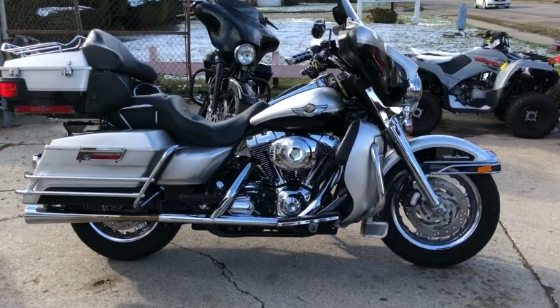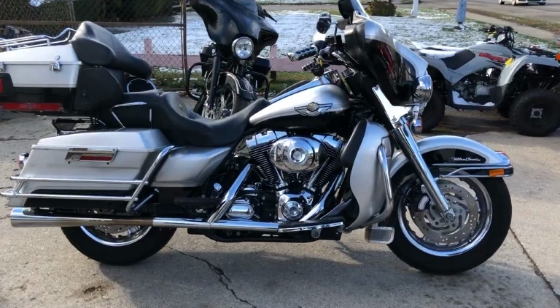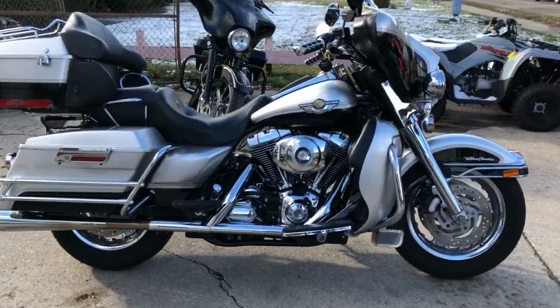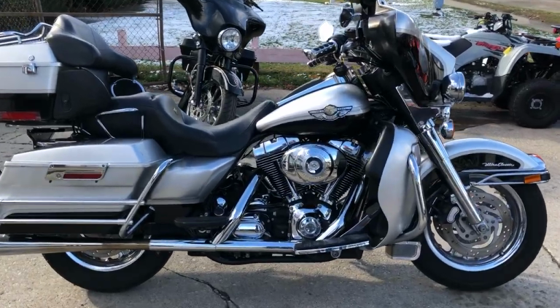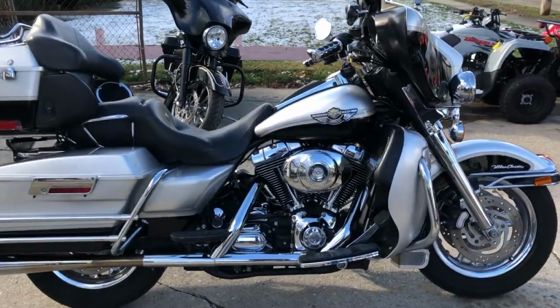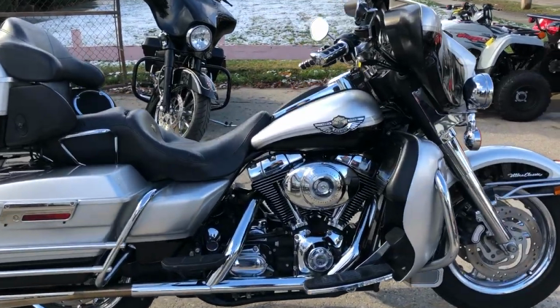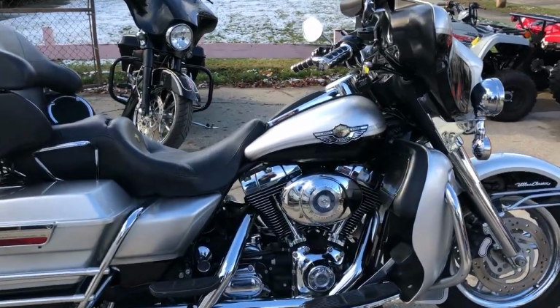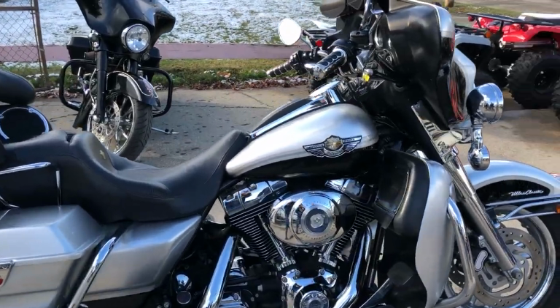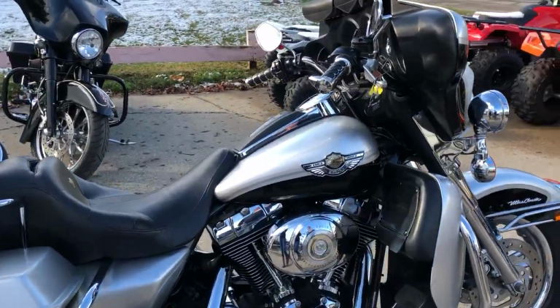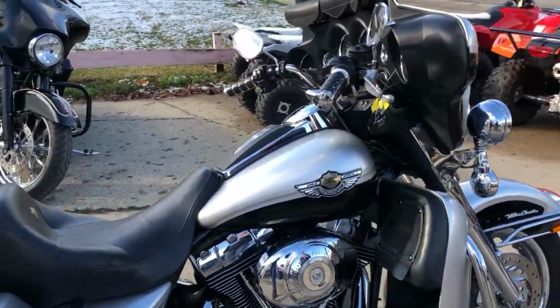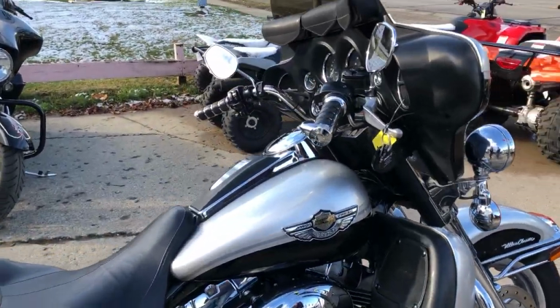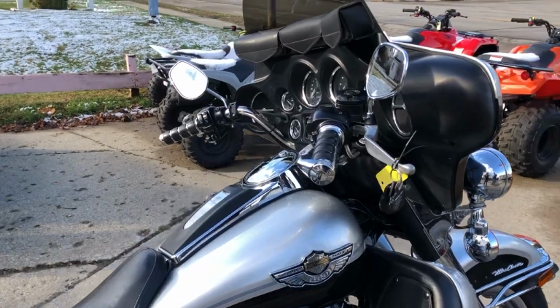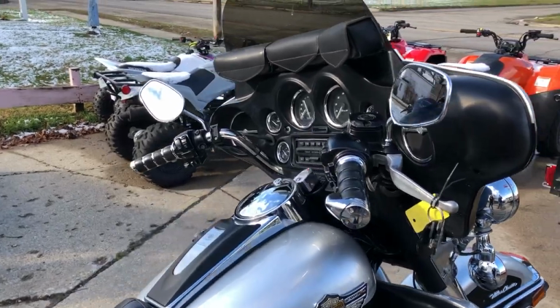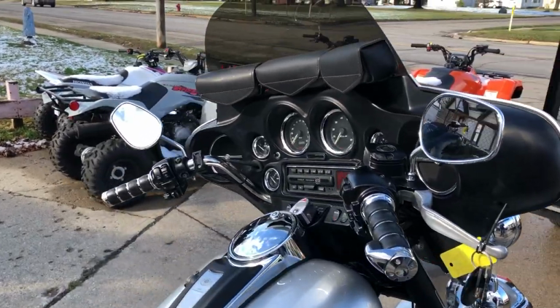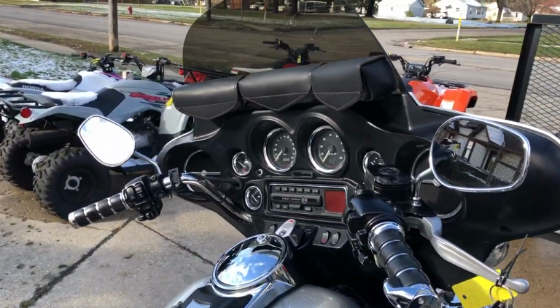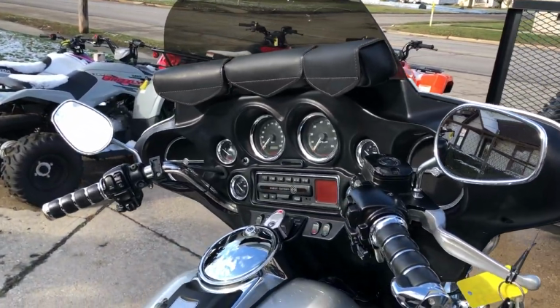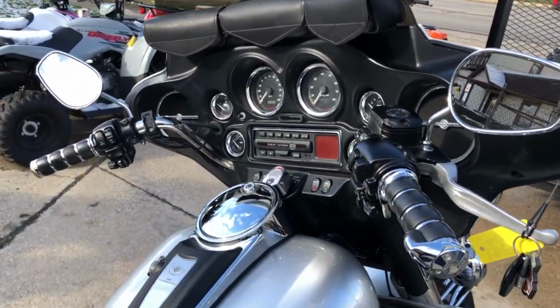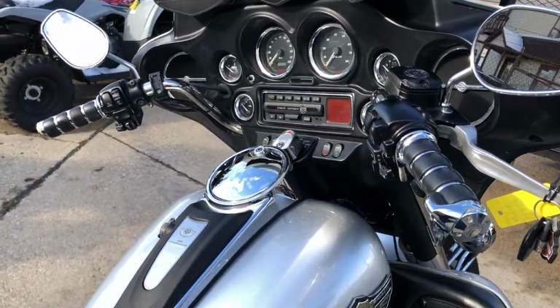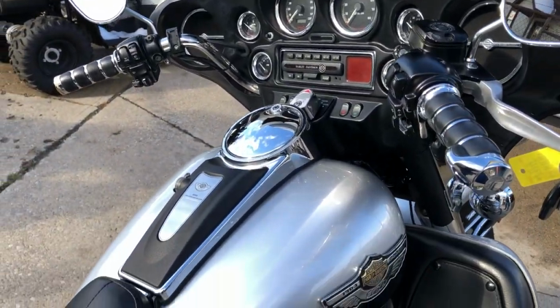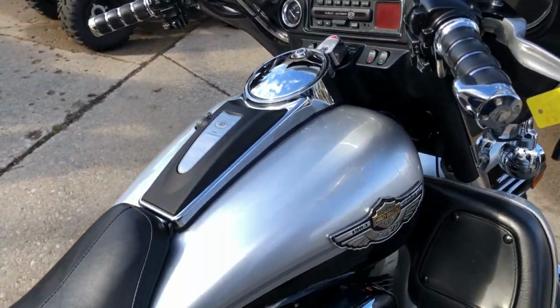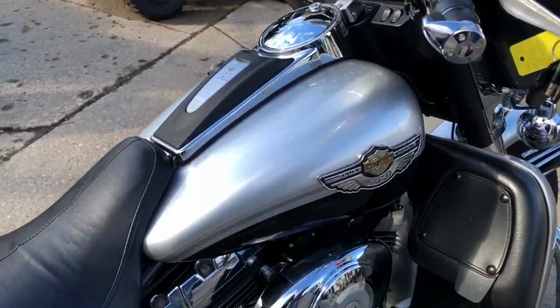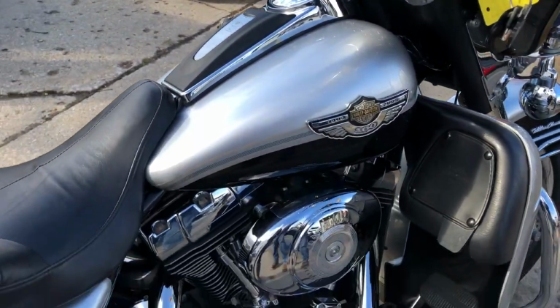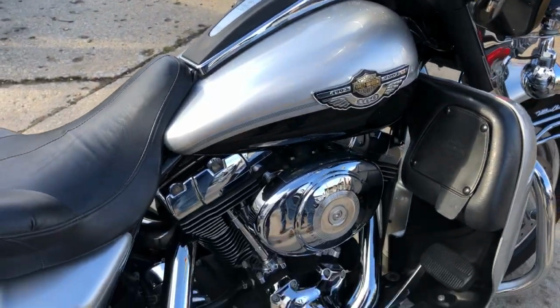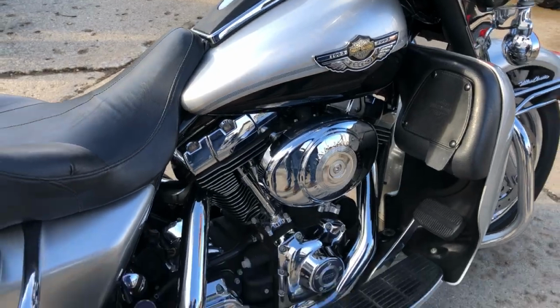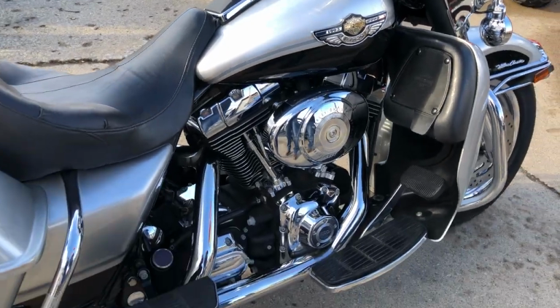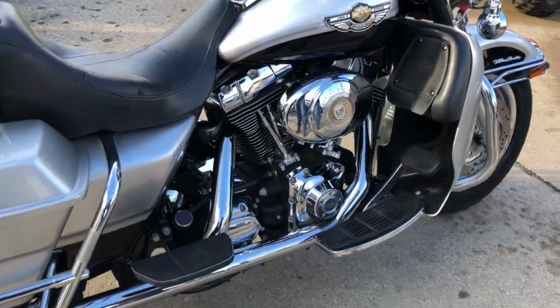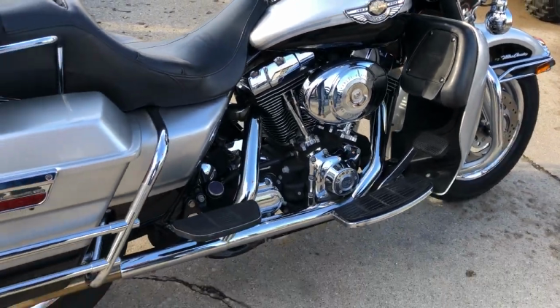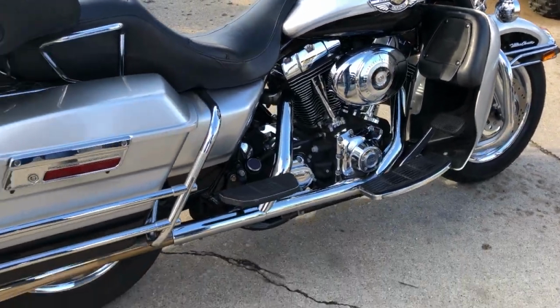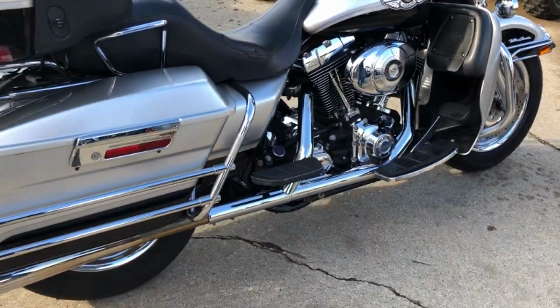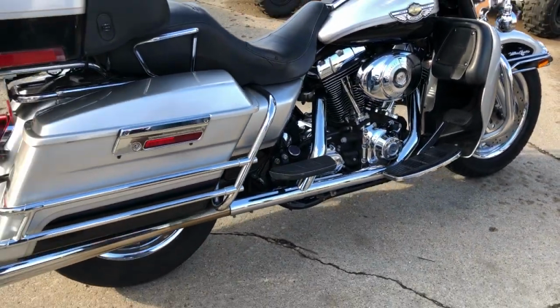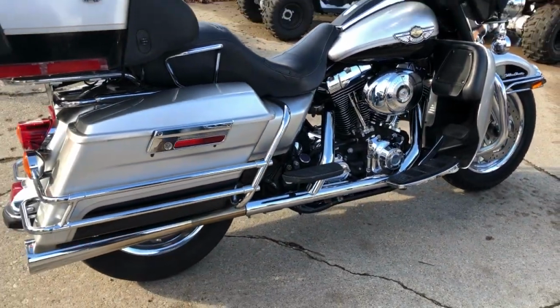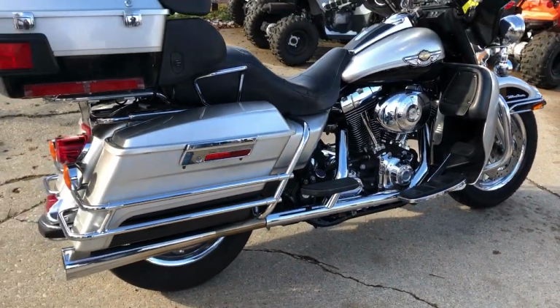Hey everybody, thanks for checking out Approval Color Sports. Take a close look at this 100th anniversary edition Electroglide for sale with only 36,539 miles.